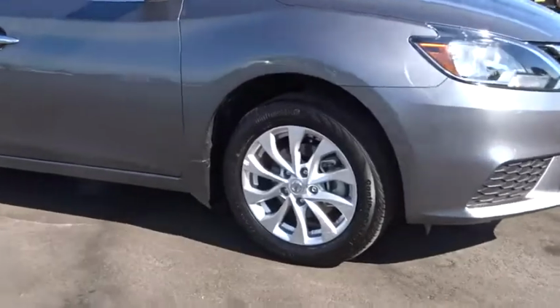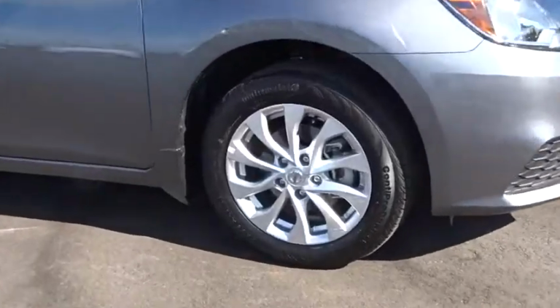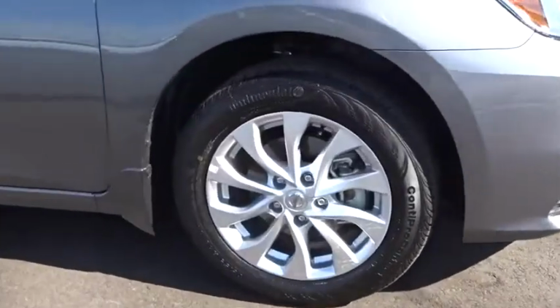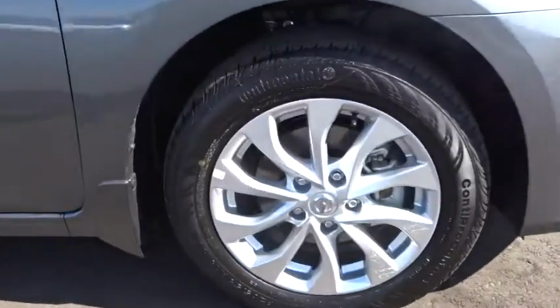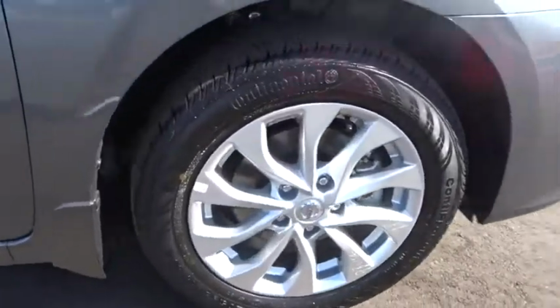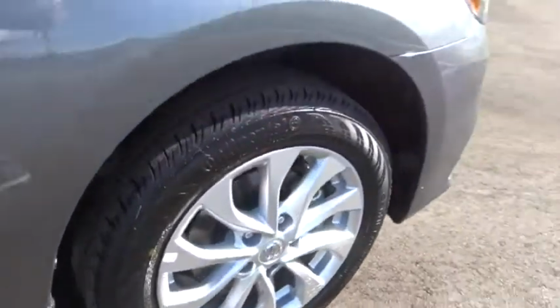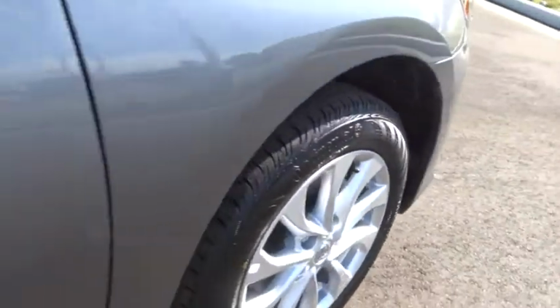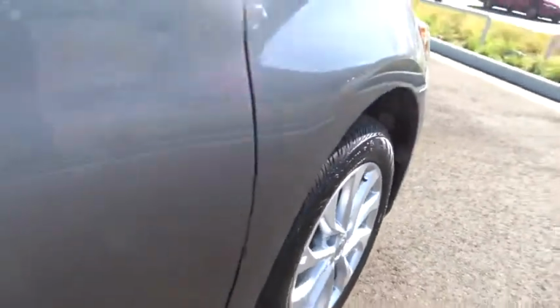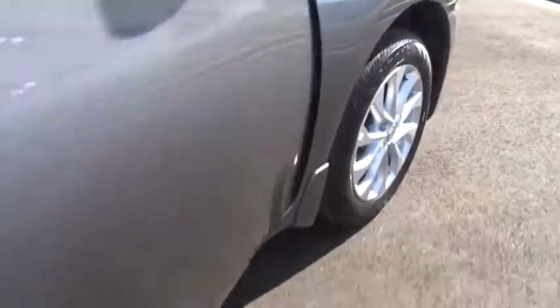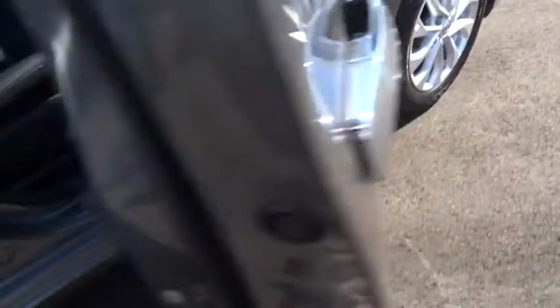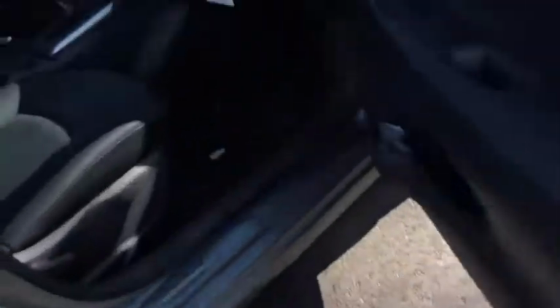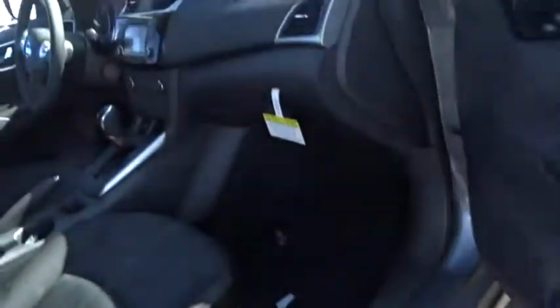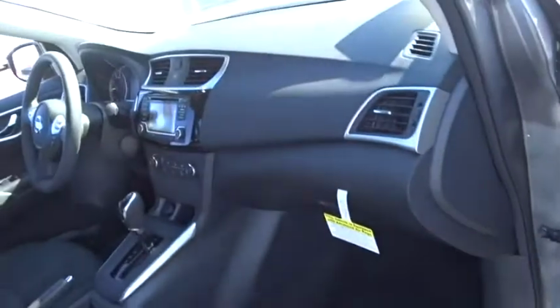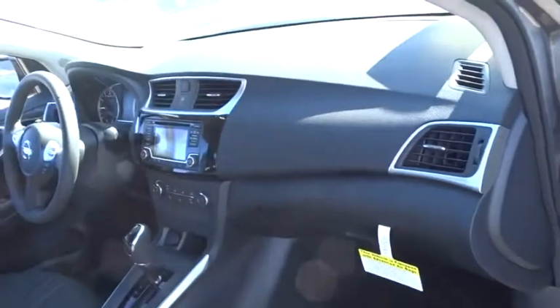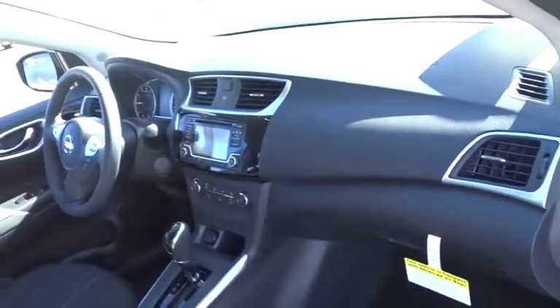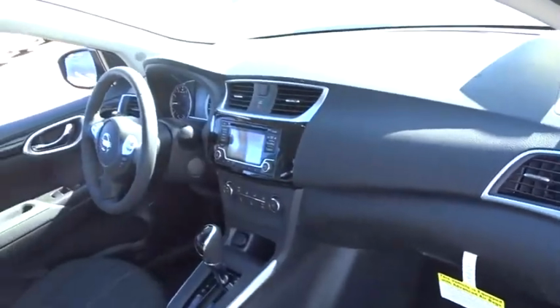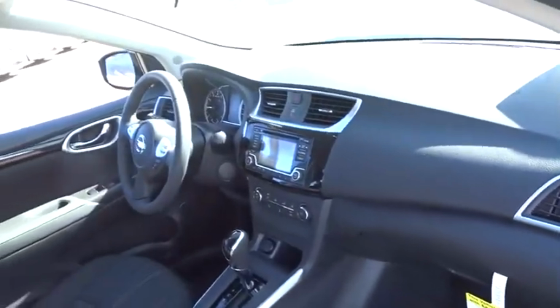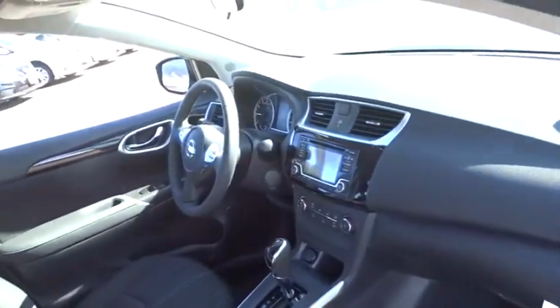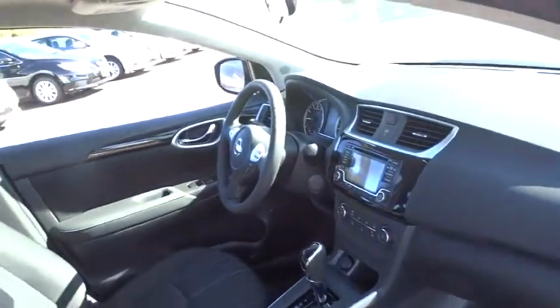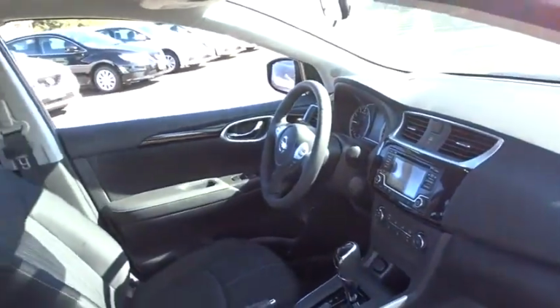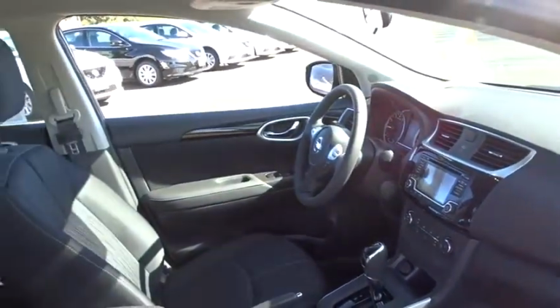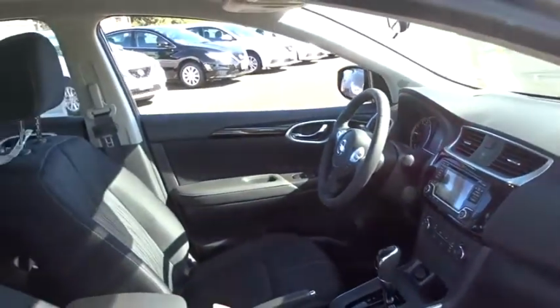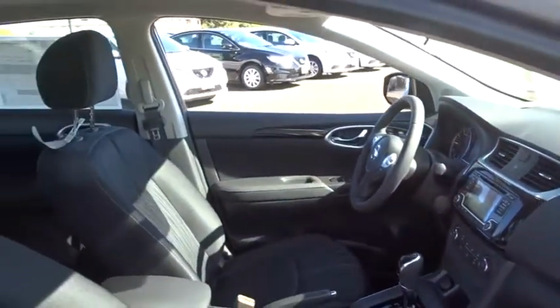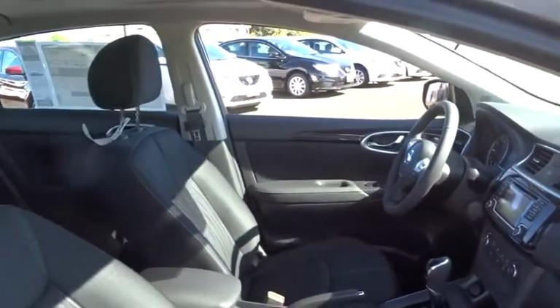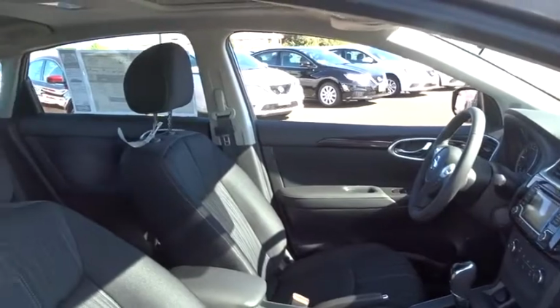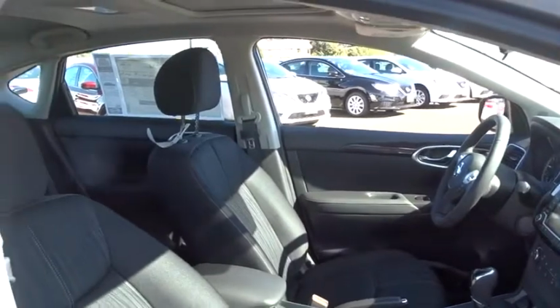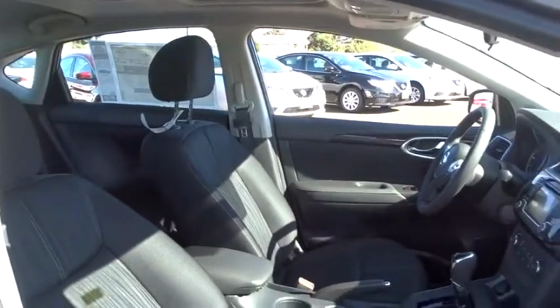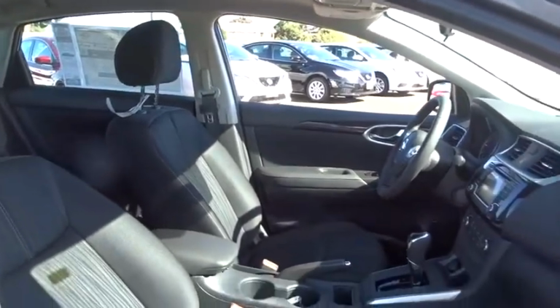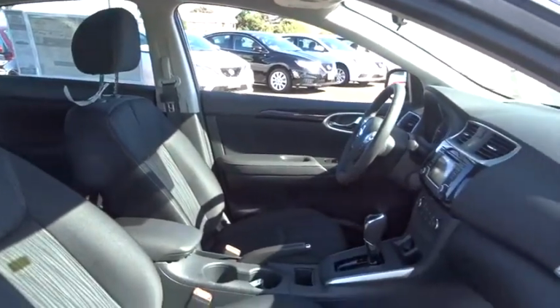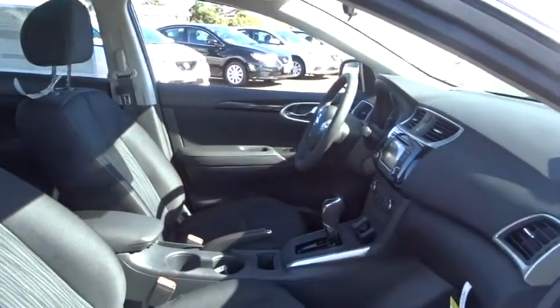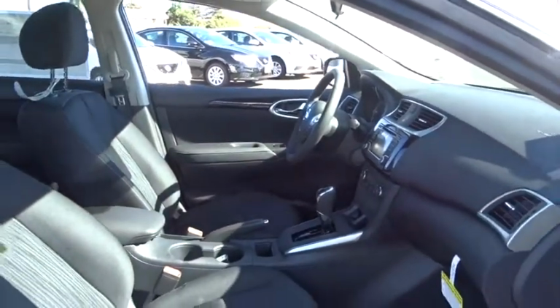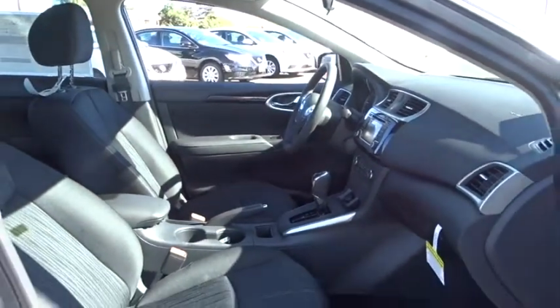Keyless entry, traction control, steering wheel audio controls, anti-lock braking system, stability control, backup camera, Bluetooth, leather-wrapped steering wheel, power steering, adjustable steering wheel, cruise control.